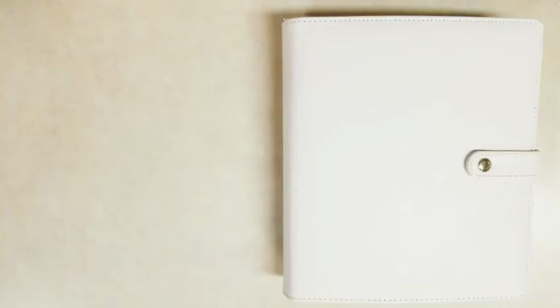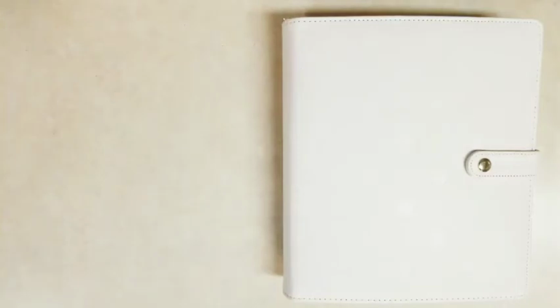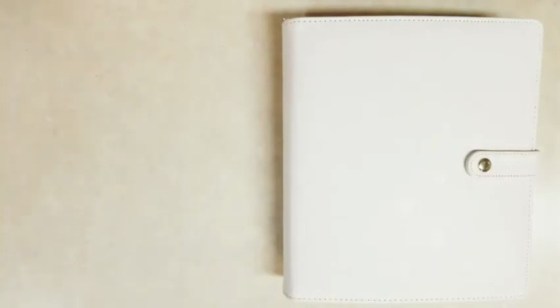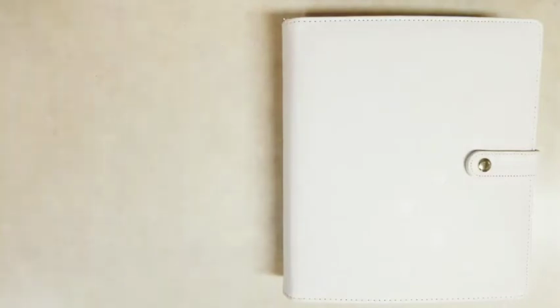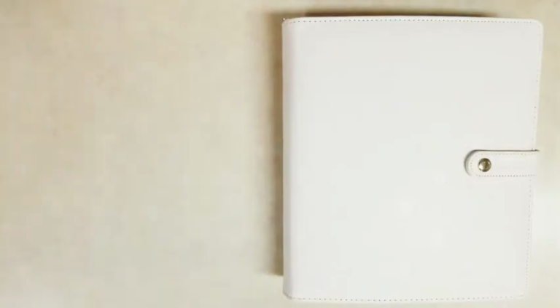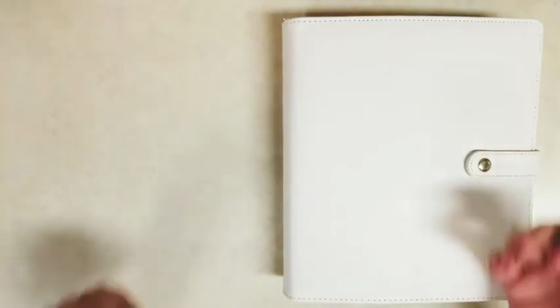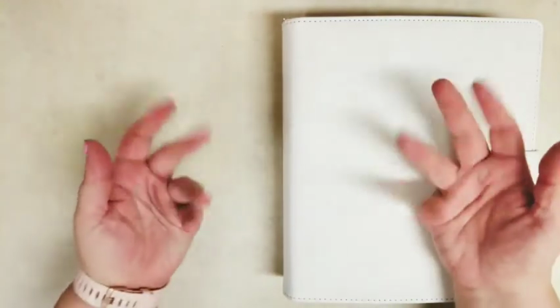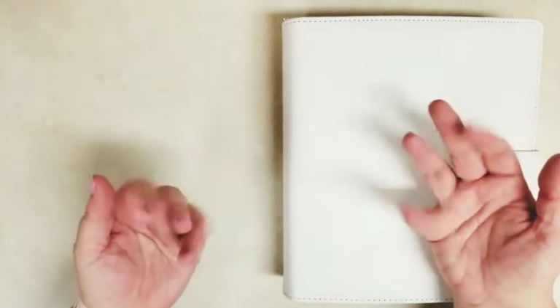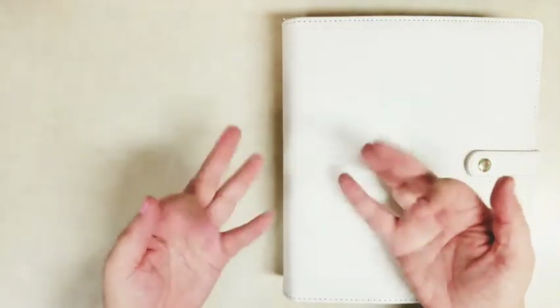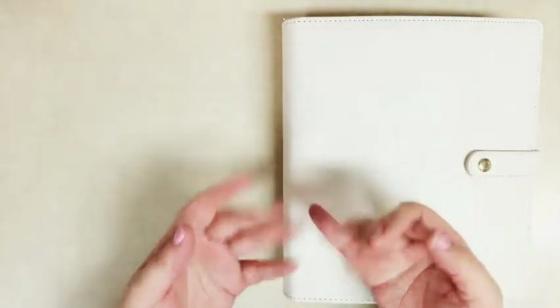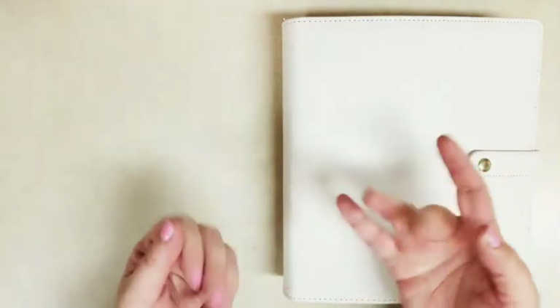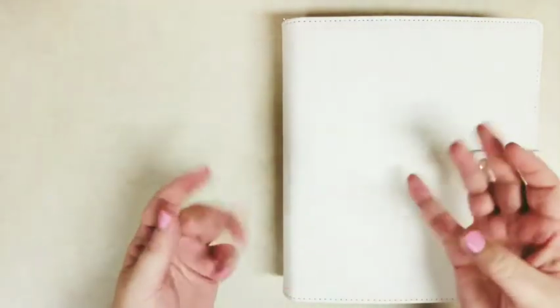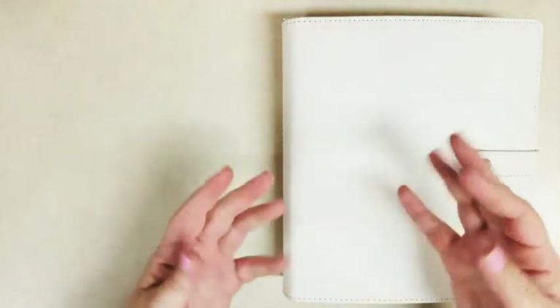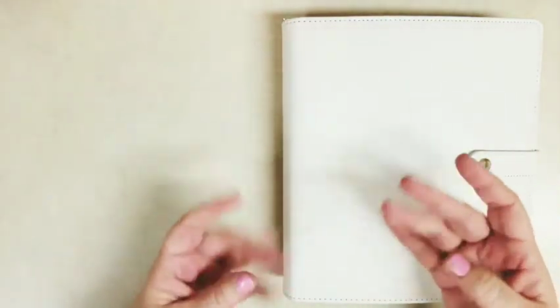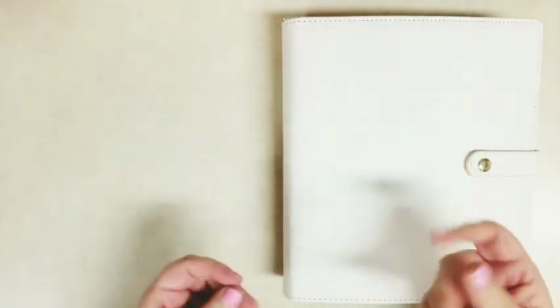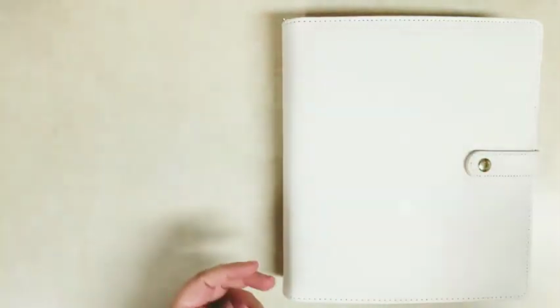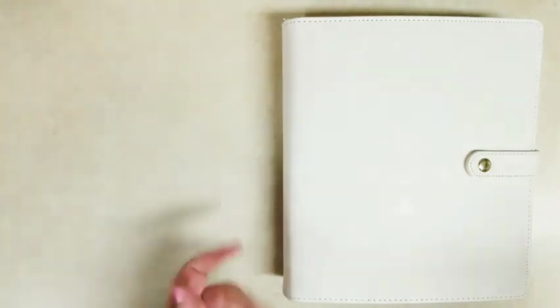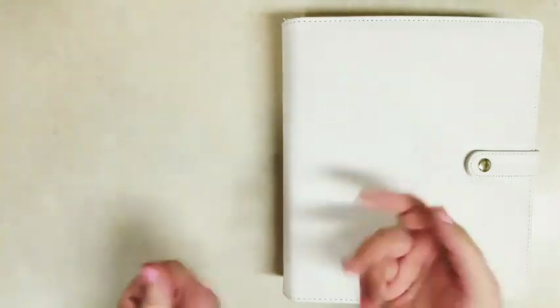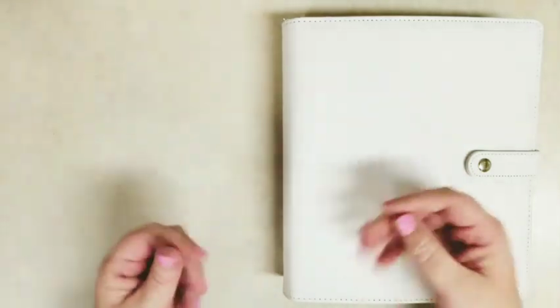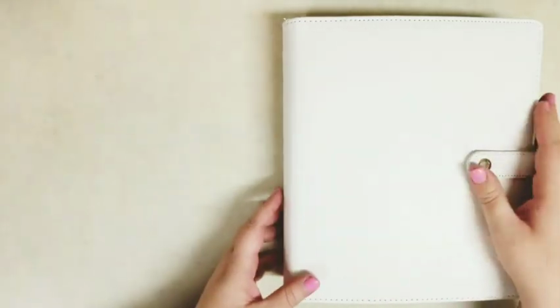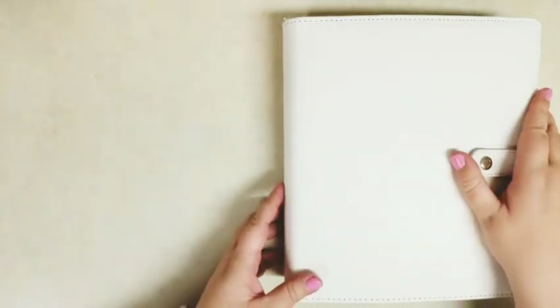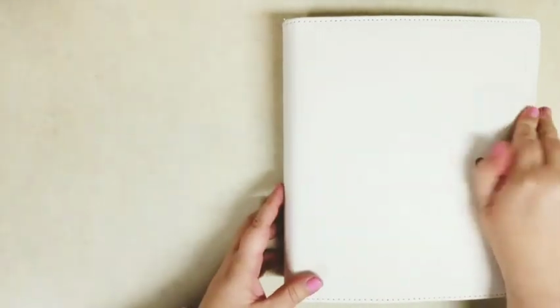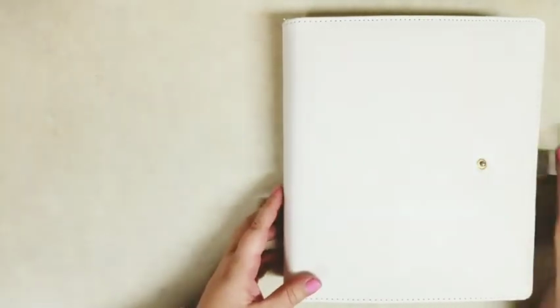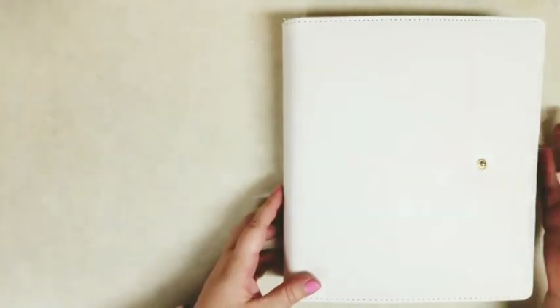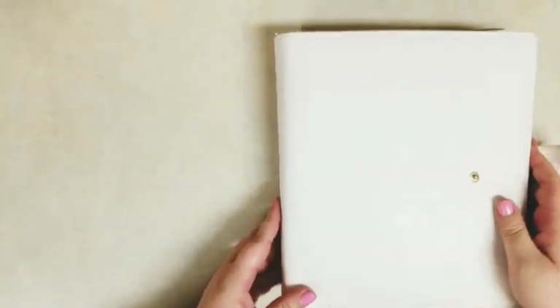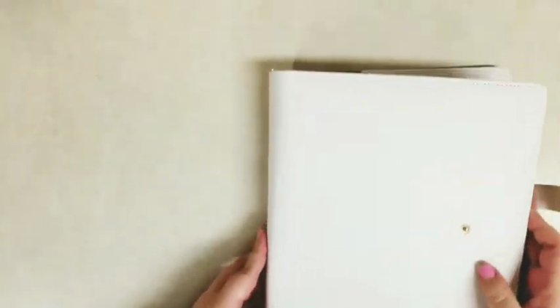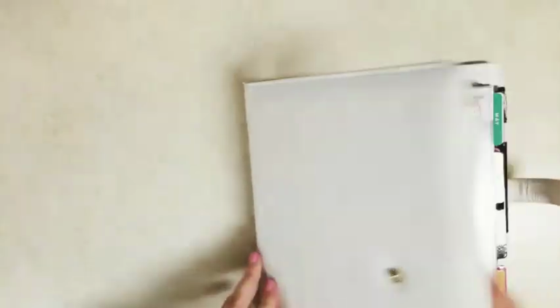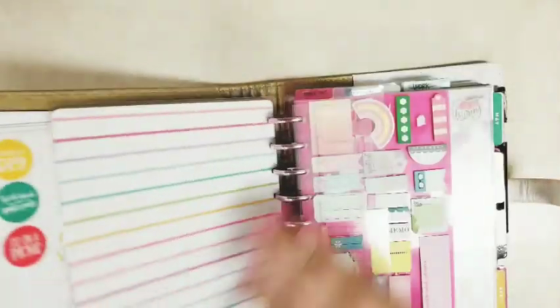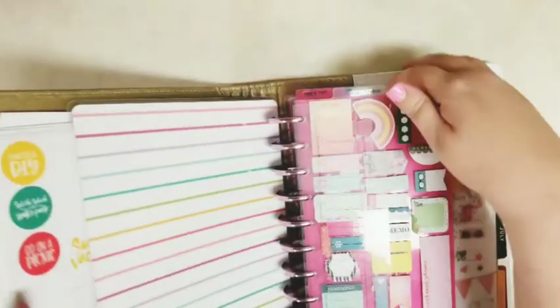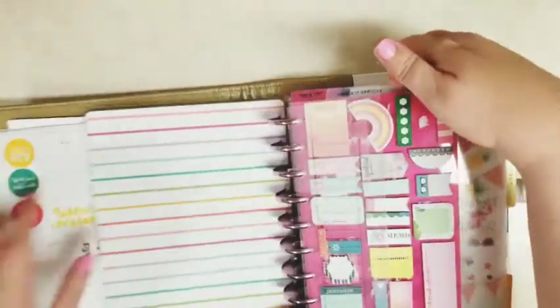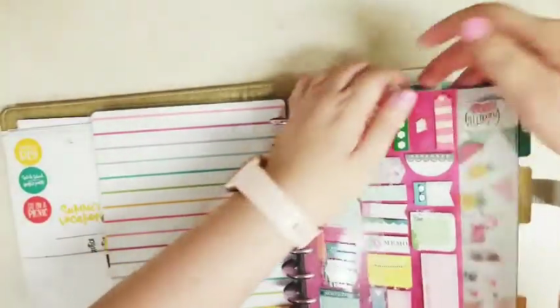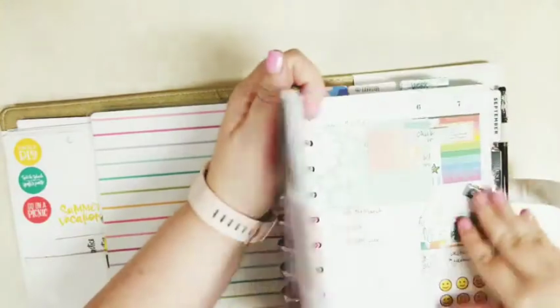Hi everybody, it's Stephanie with Planning with P. Nettie. Welcome to my YouTube channel. Today I am planning in my giant Frankenplanner, Happy Planner, in the everyday section.